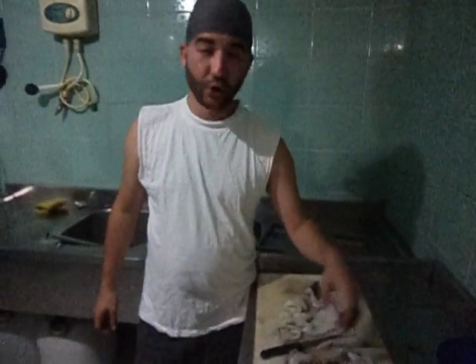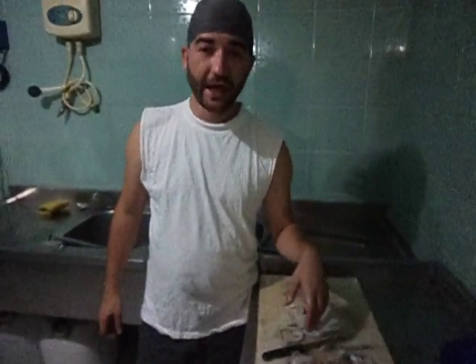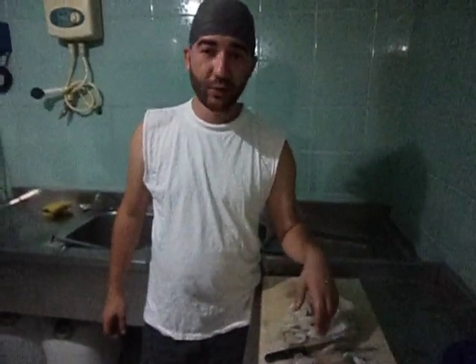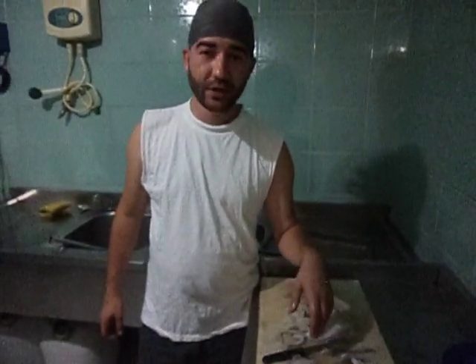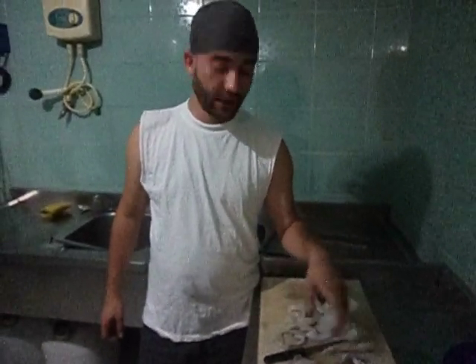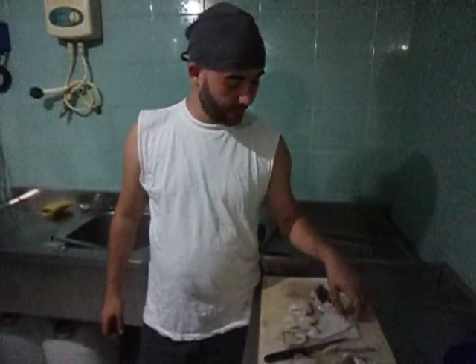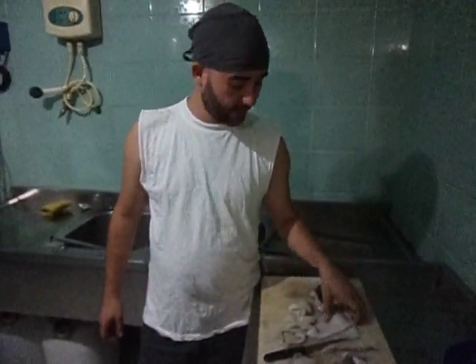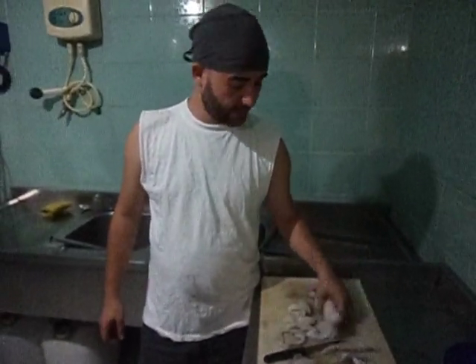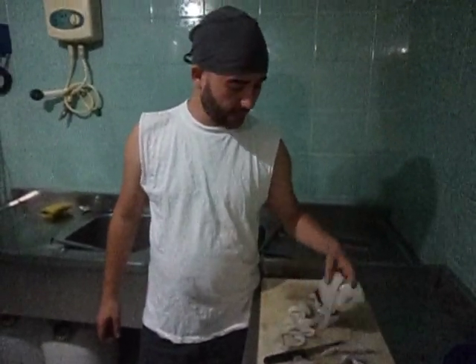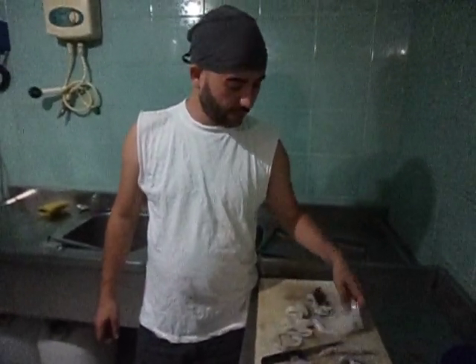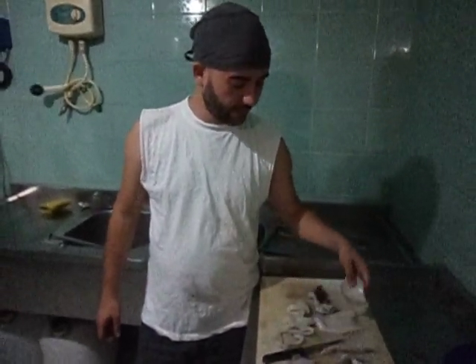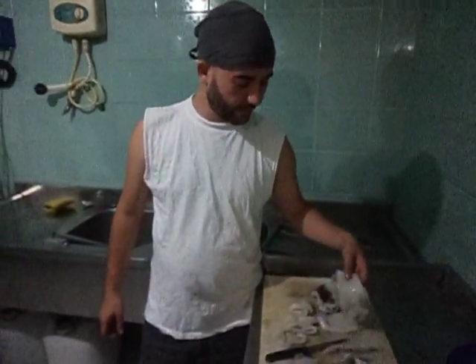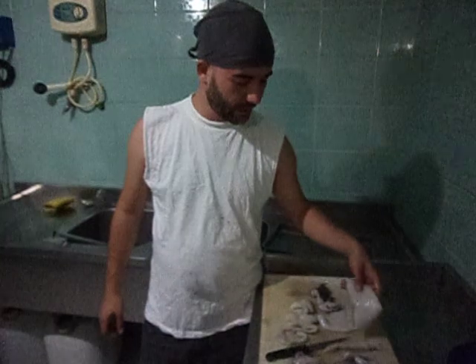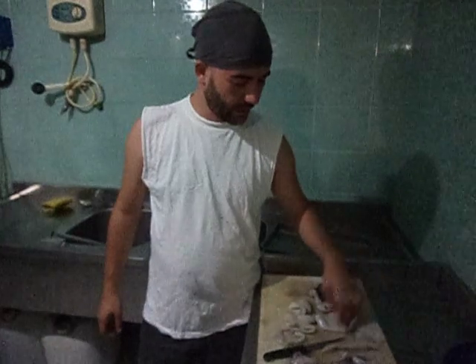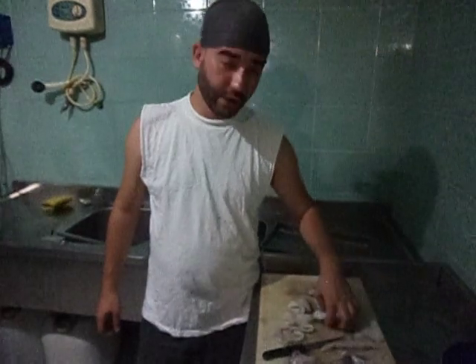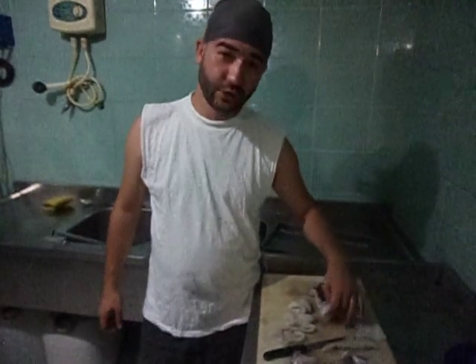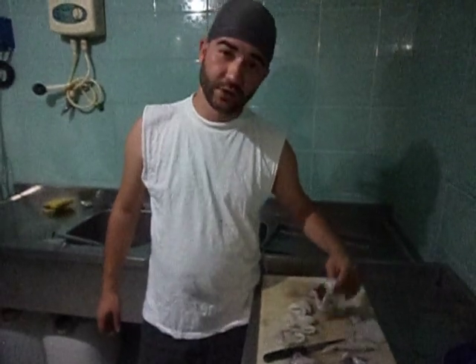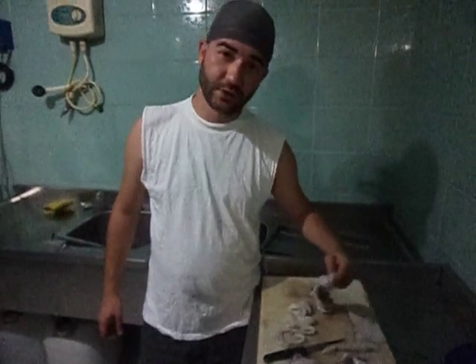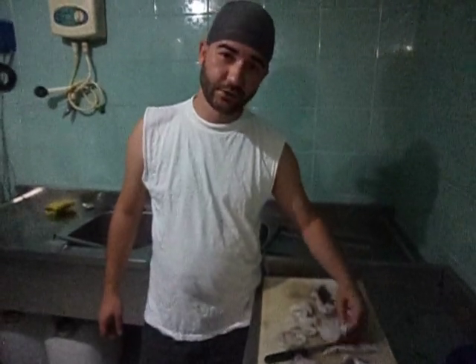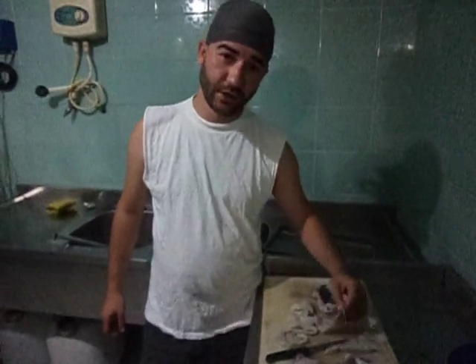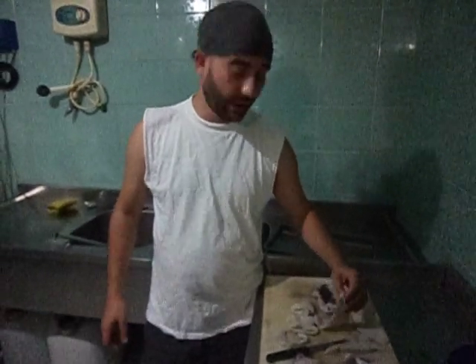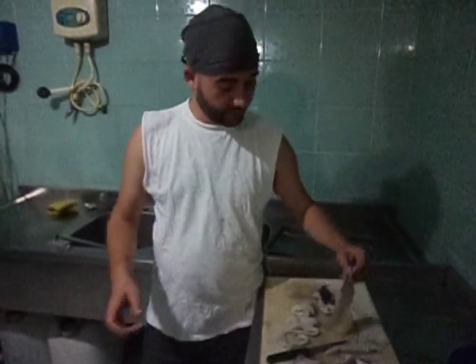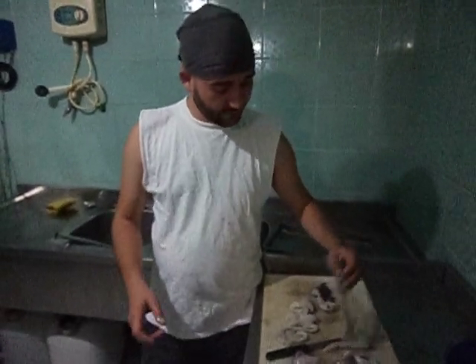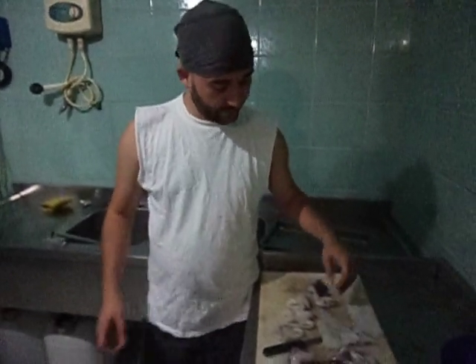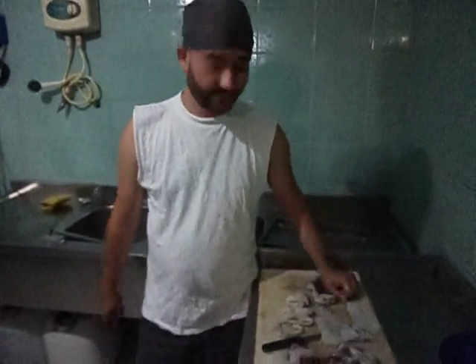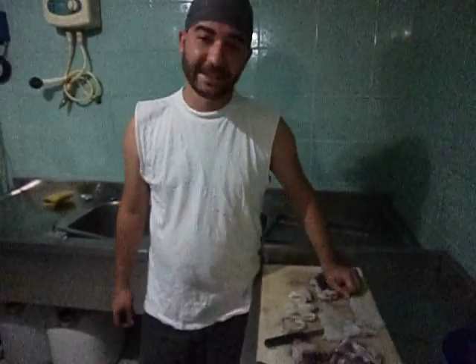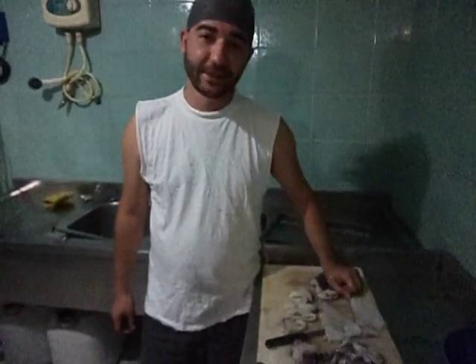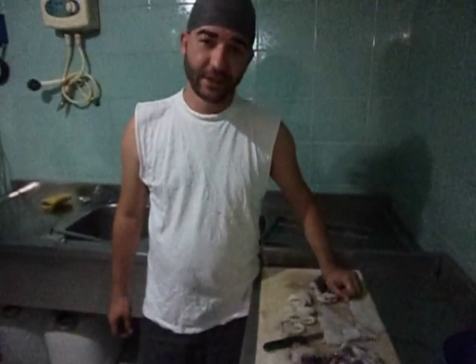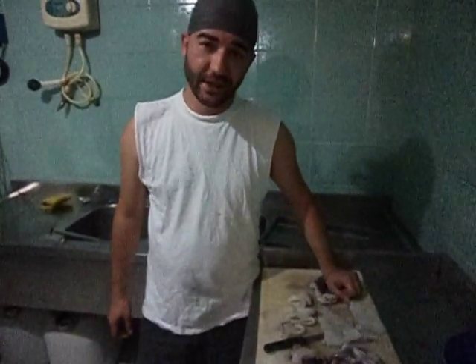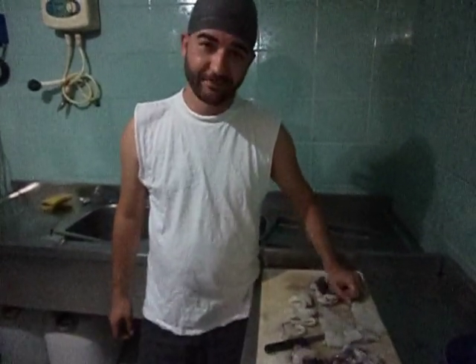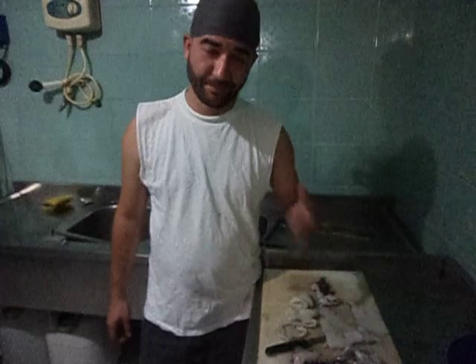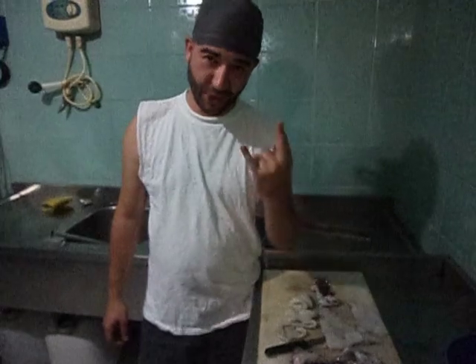Don't kill animals — this video is made only for cooking instructions. Take care. Be good.